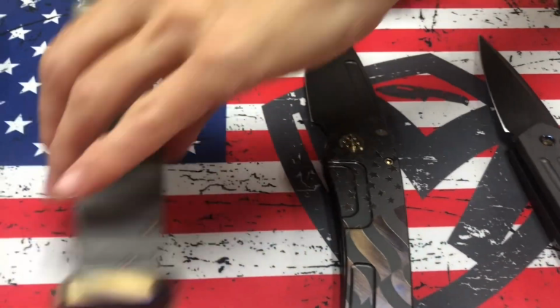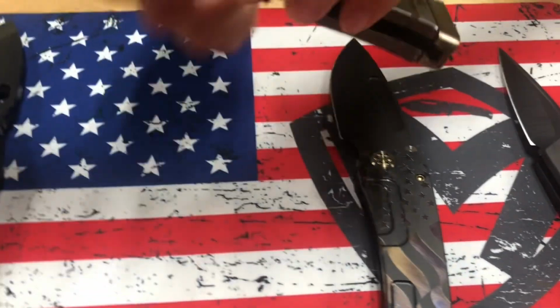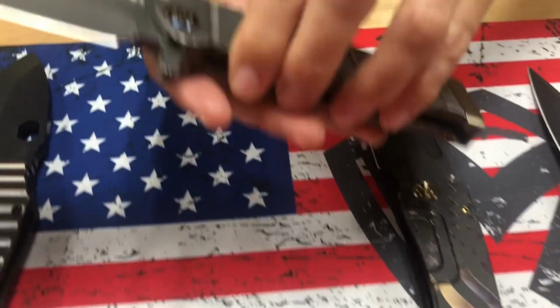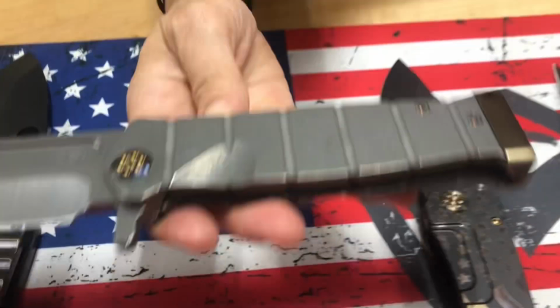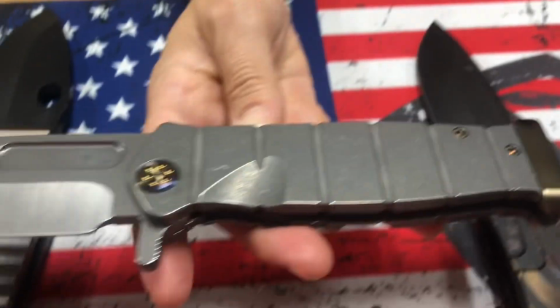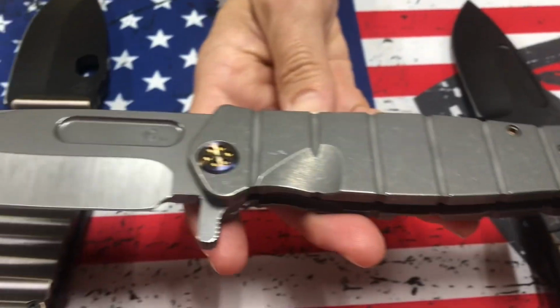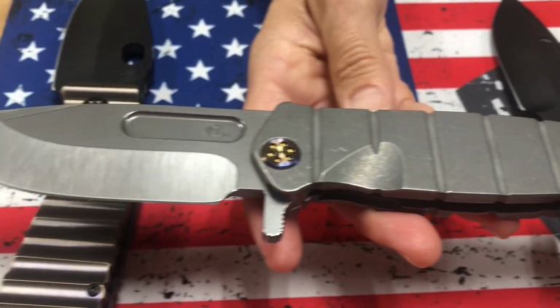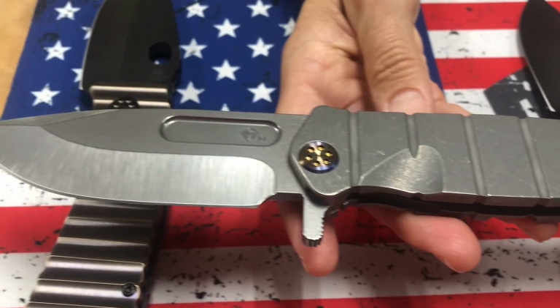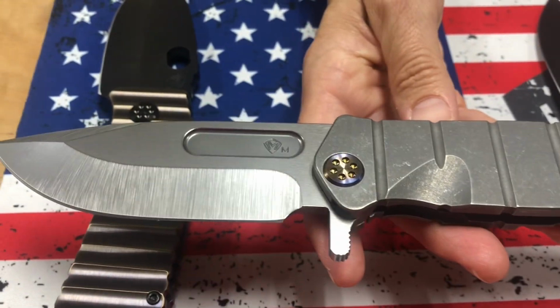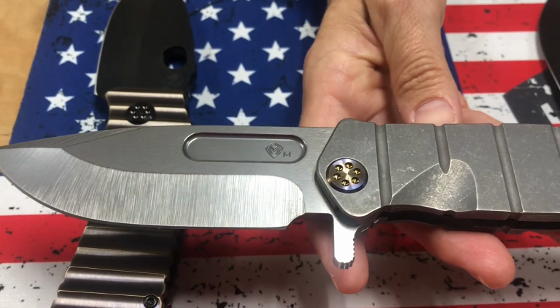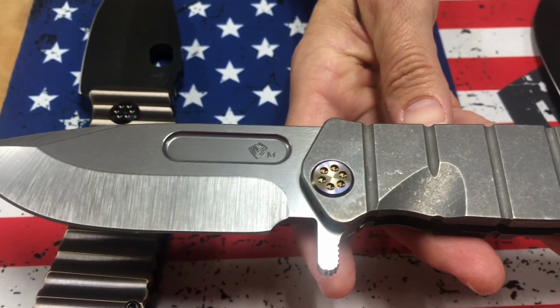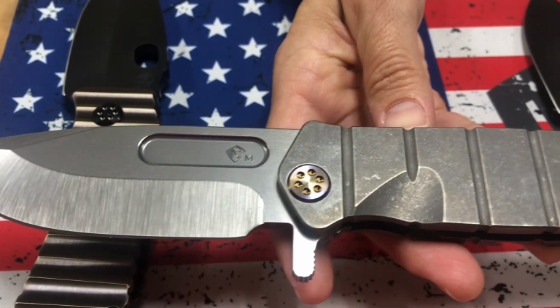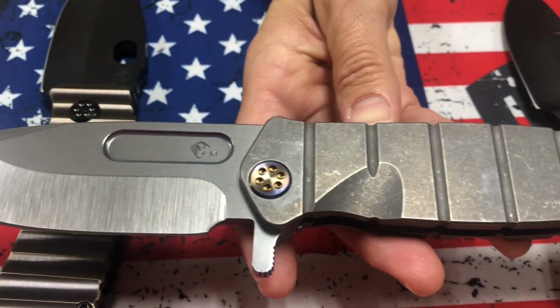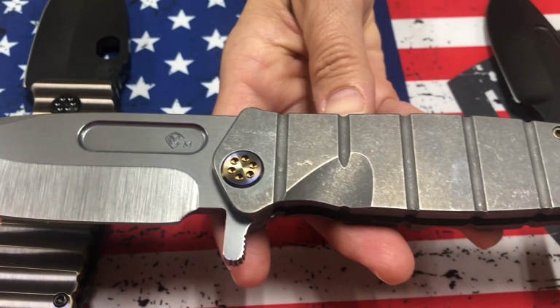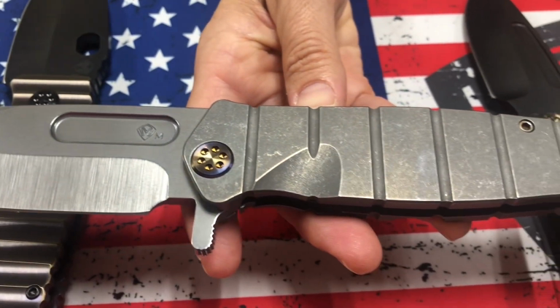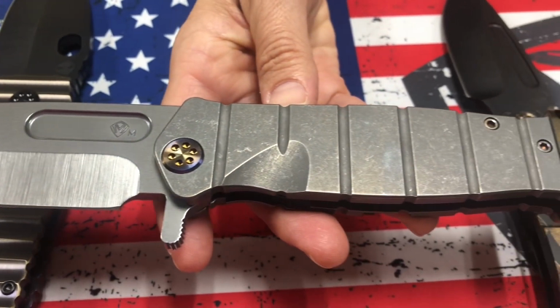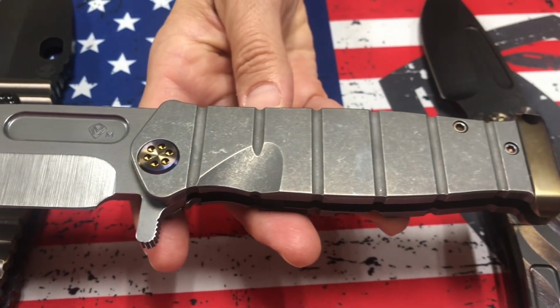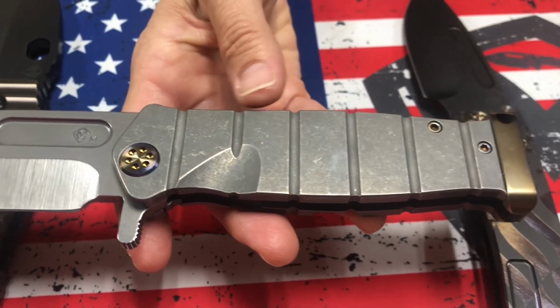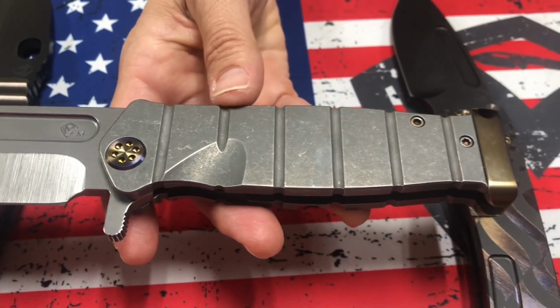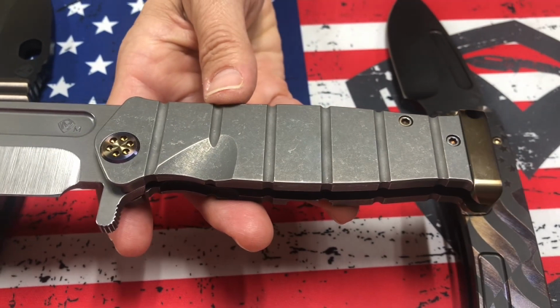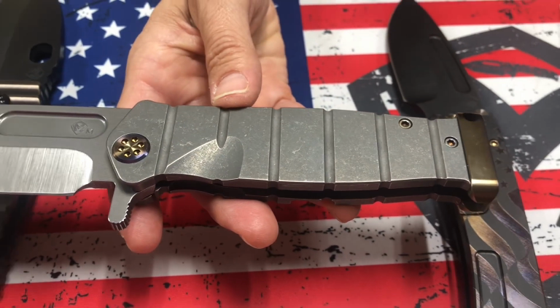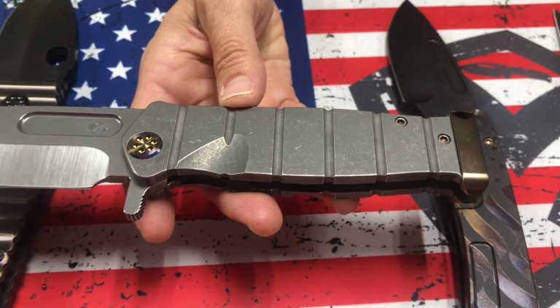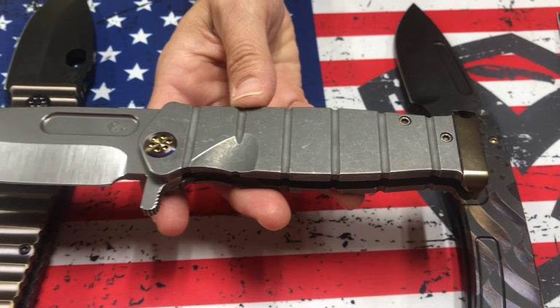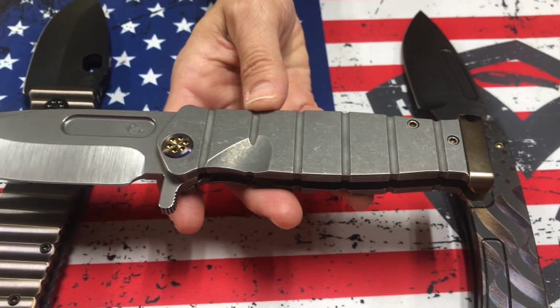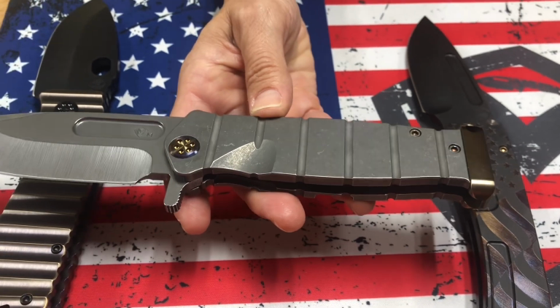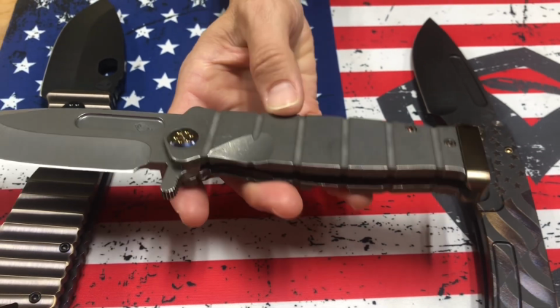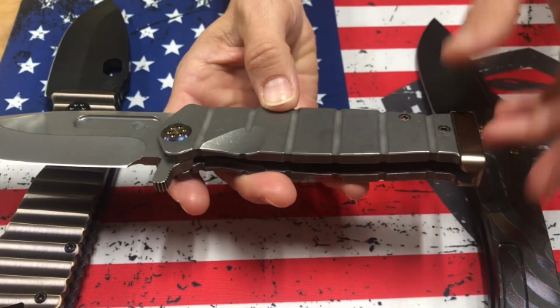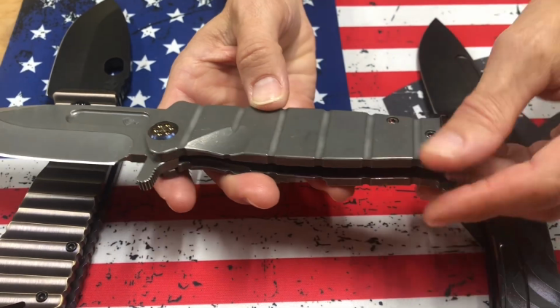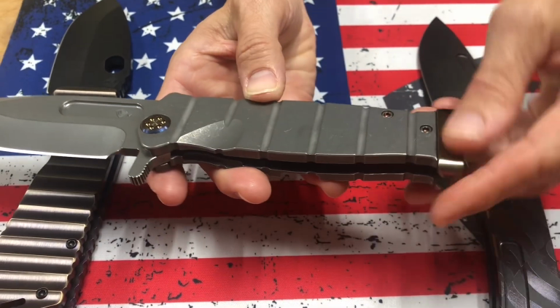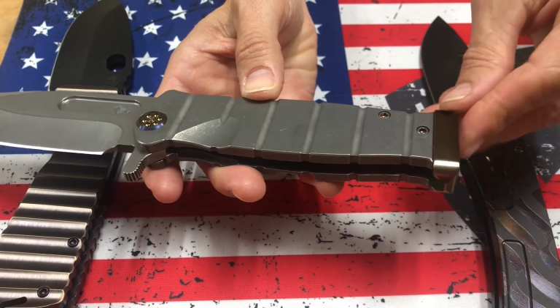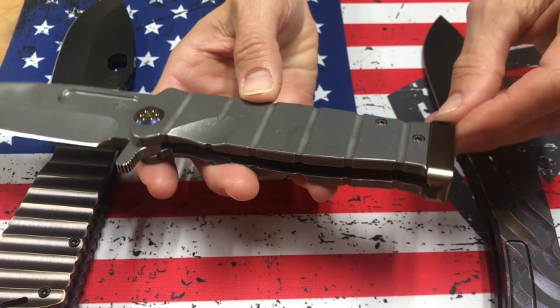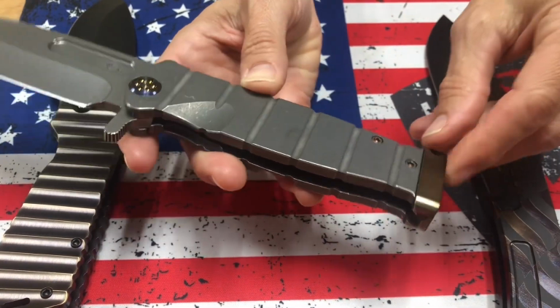USMC Fighter Flipper Magna Cut. Tumbled blade, tumbled handles, old-school again. Flamed hardware. Brushed and flamed pommel.